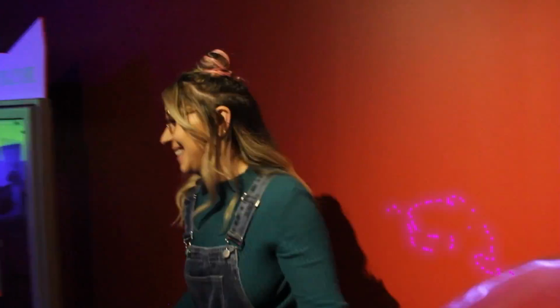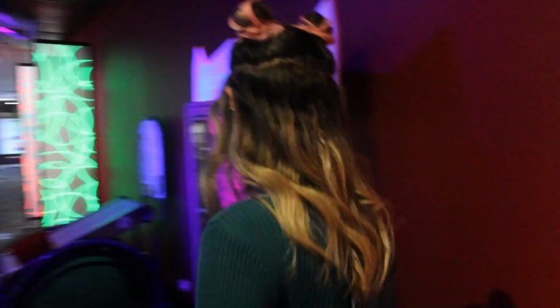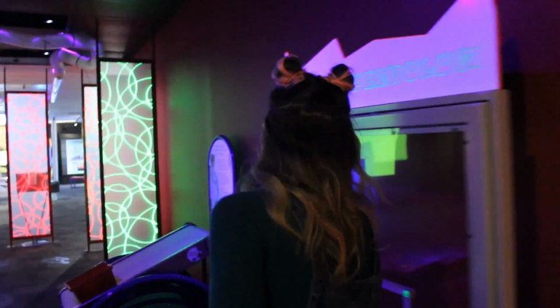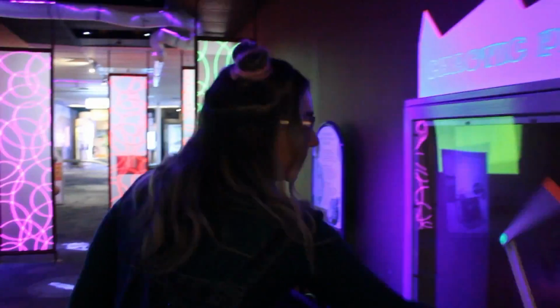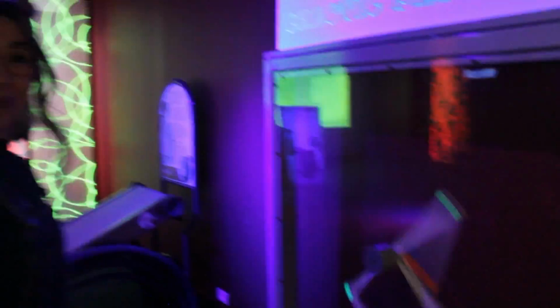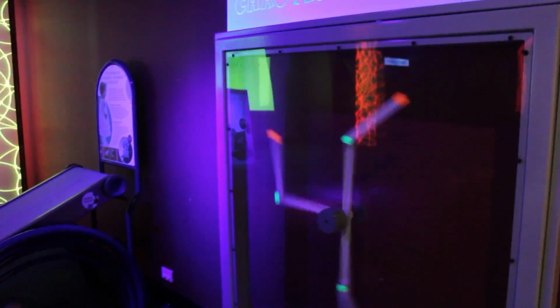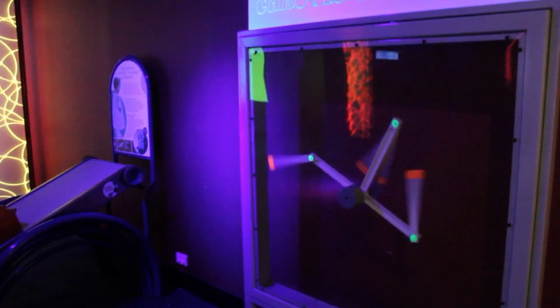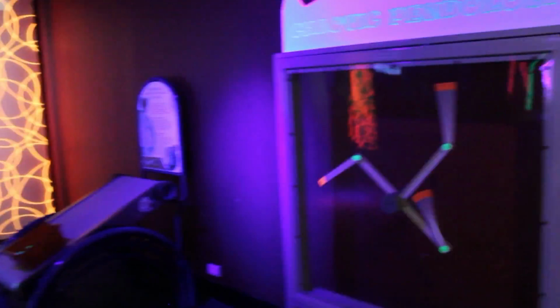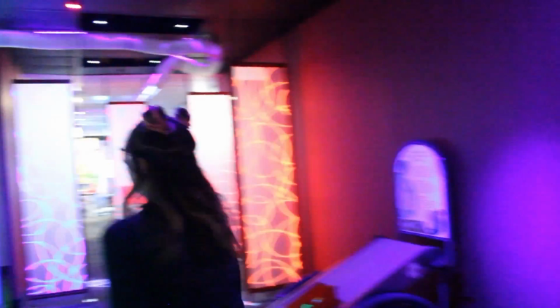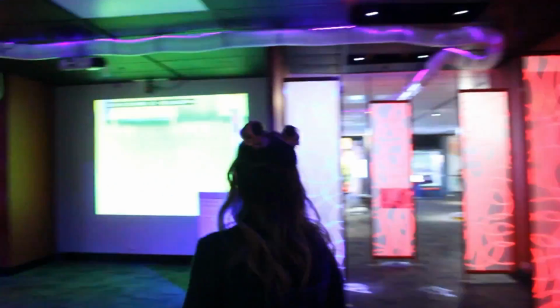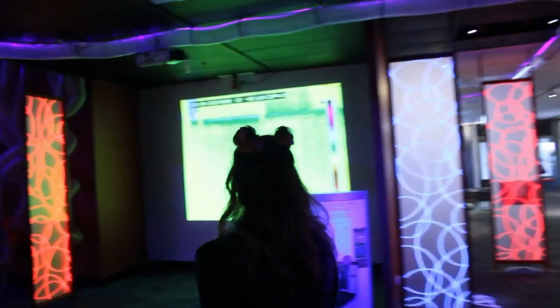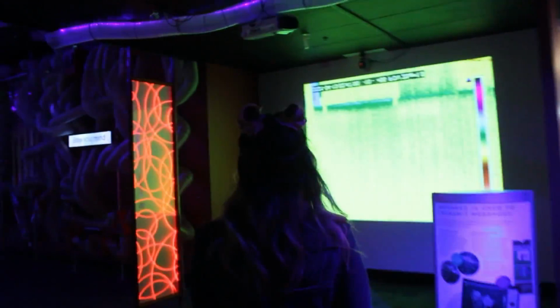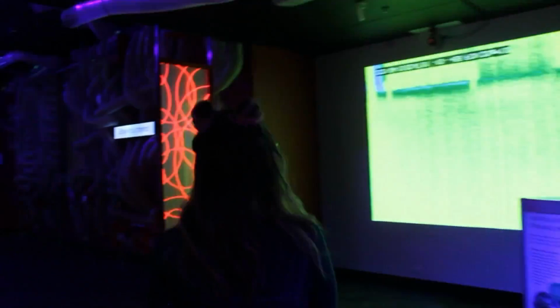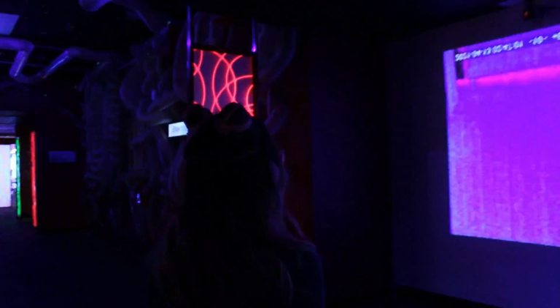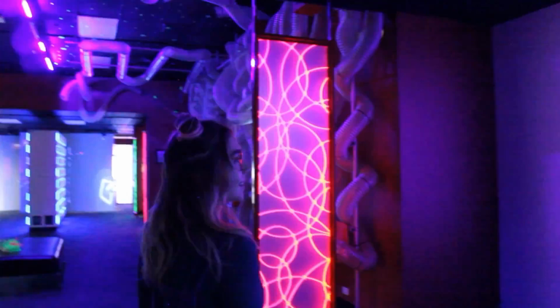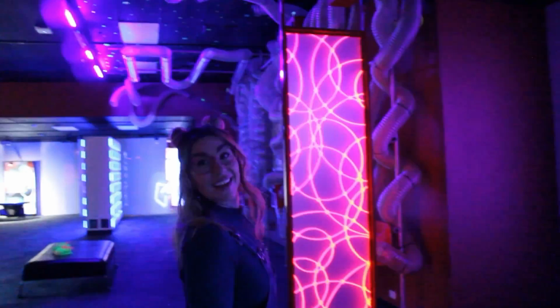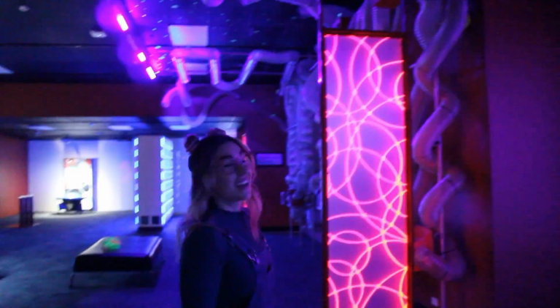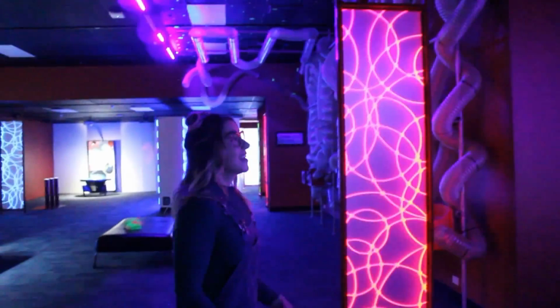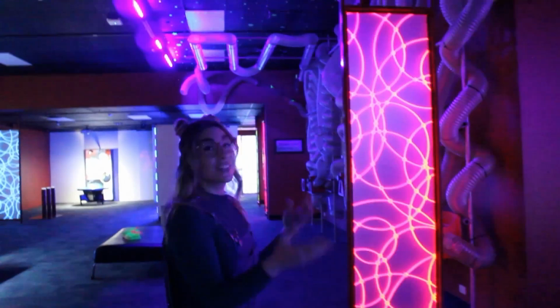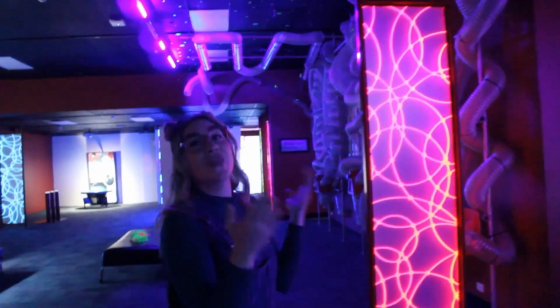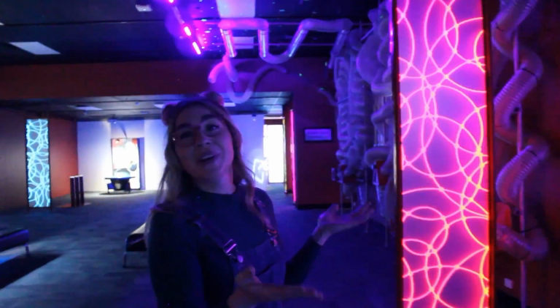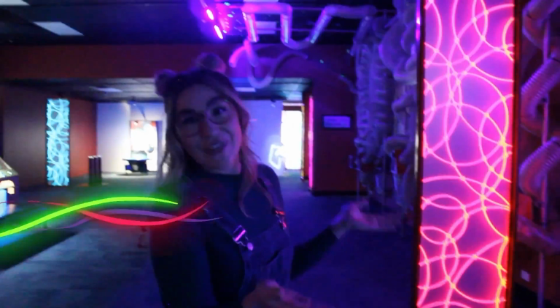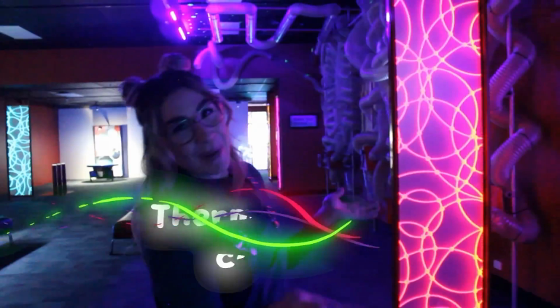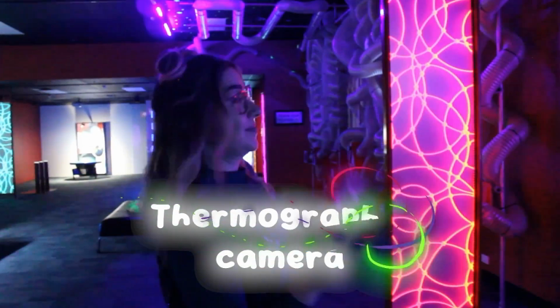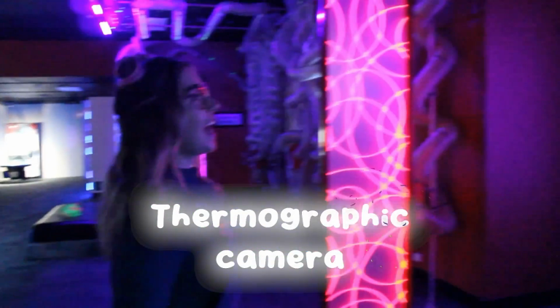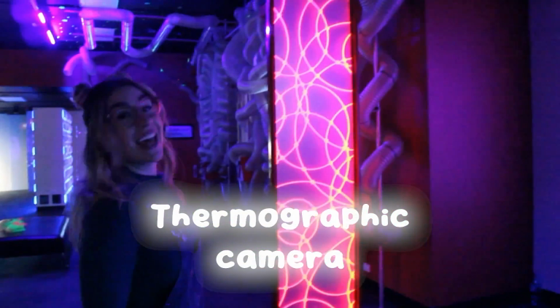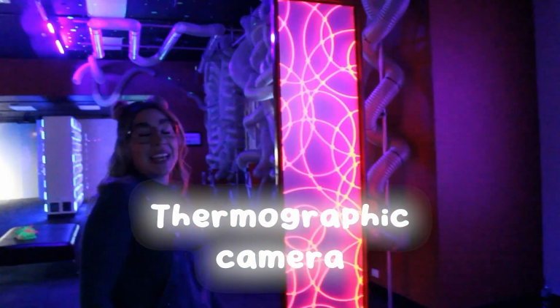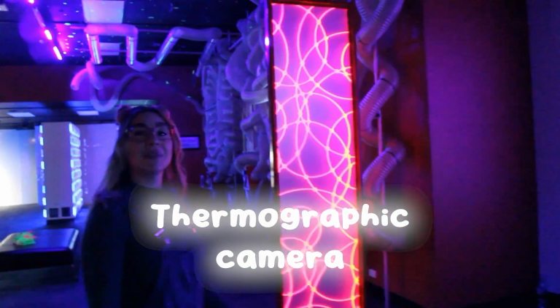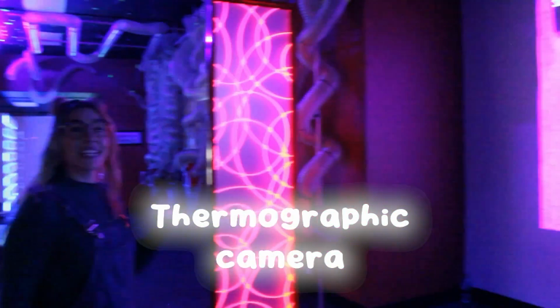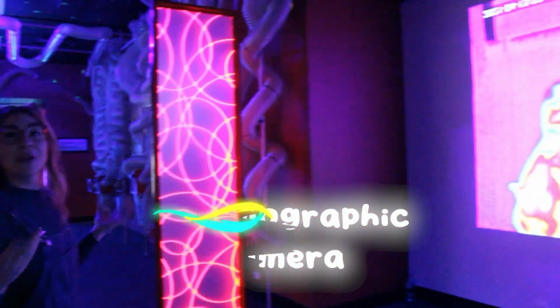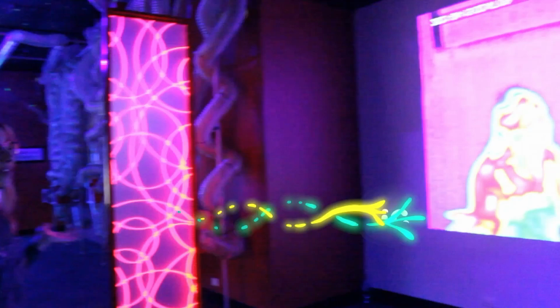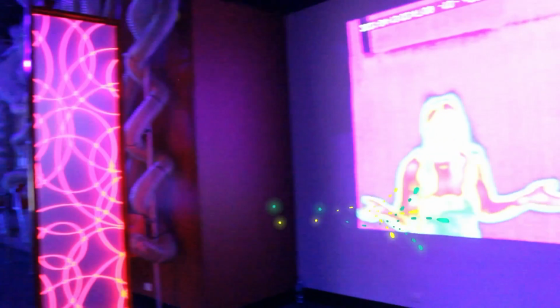This is called a thermographic camera, and it picks up the heat coming off of our body.